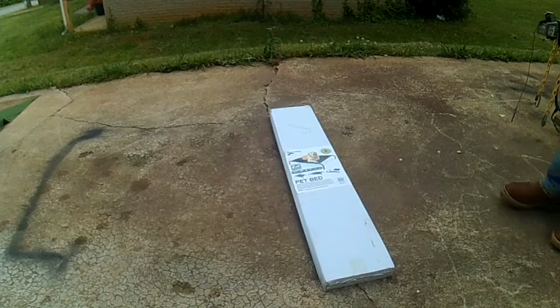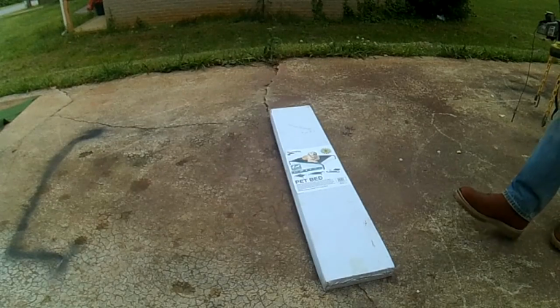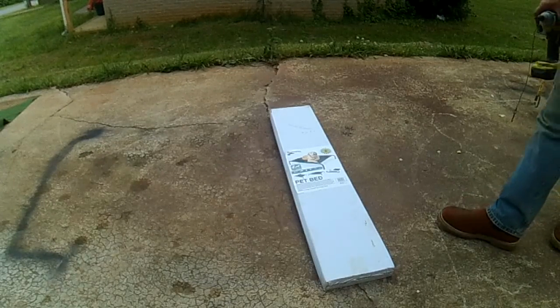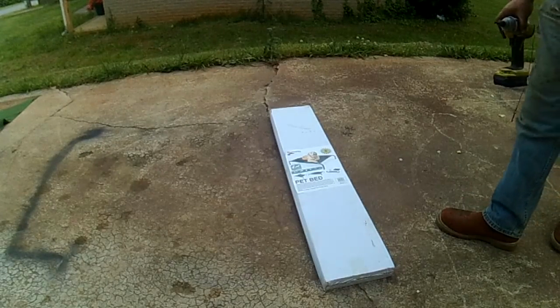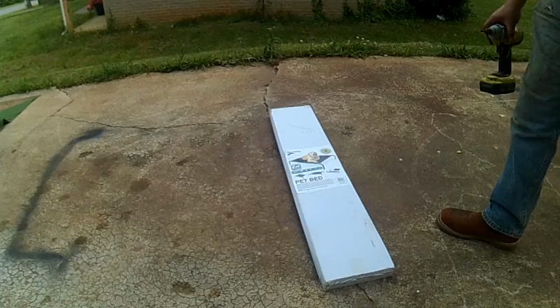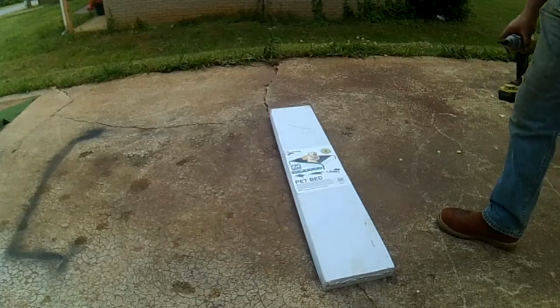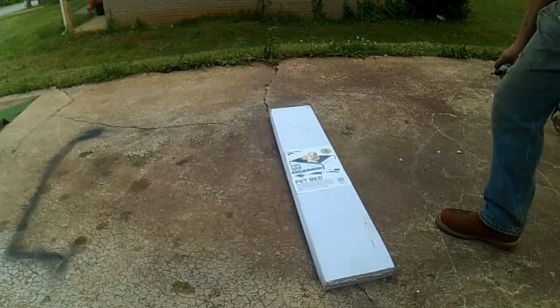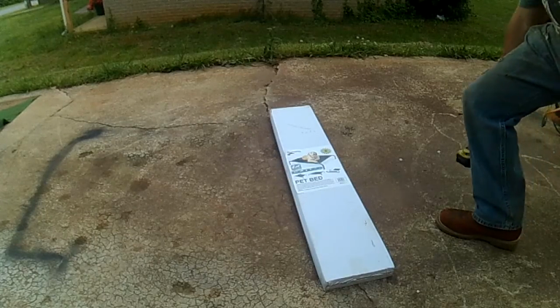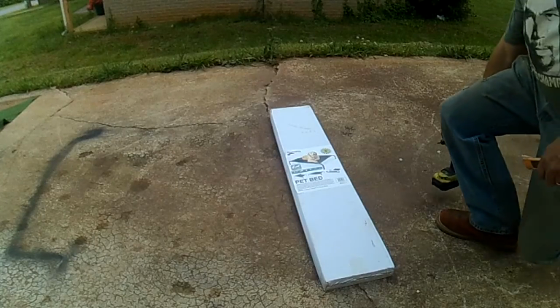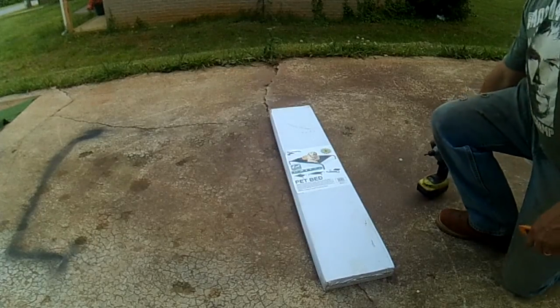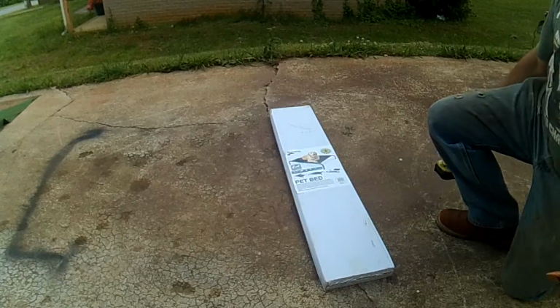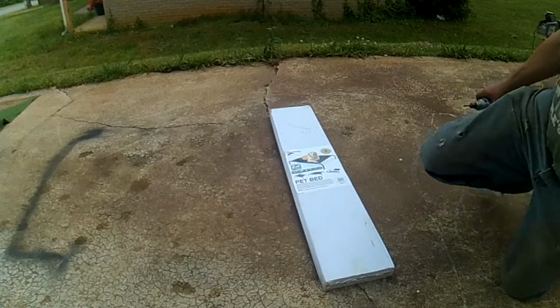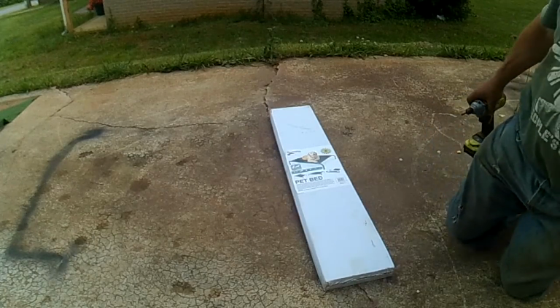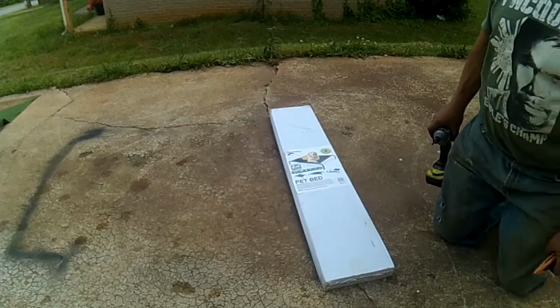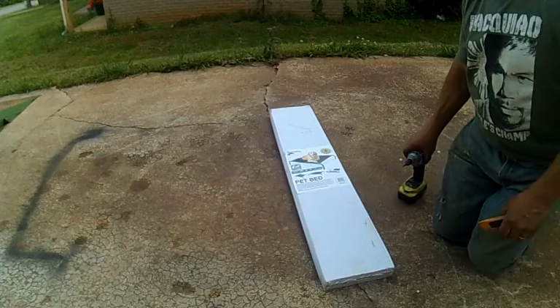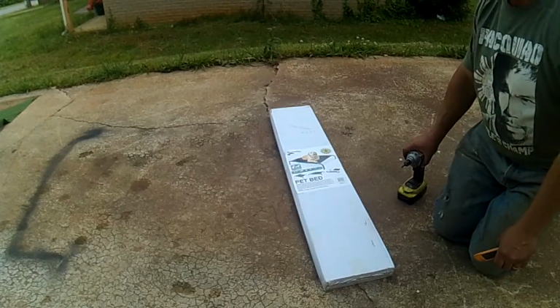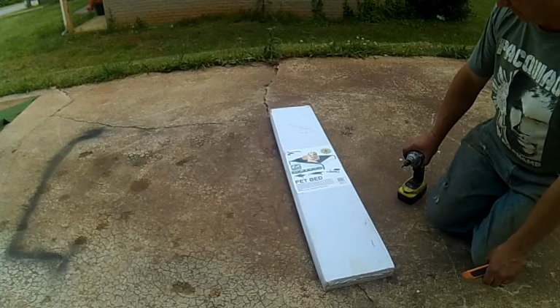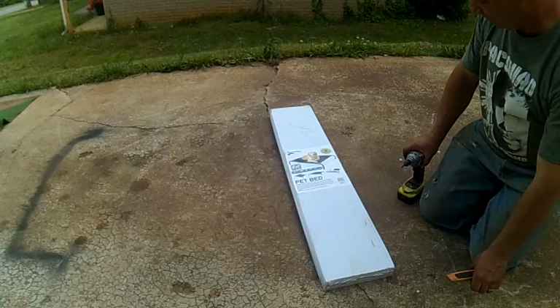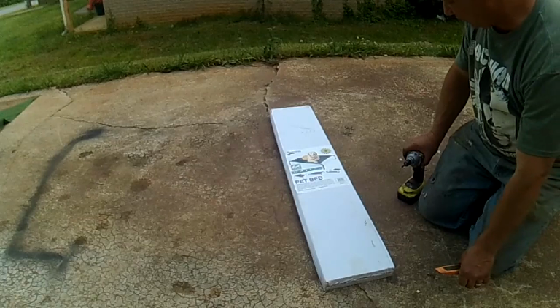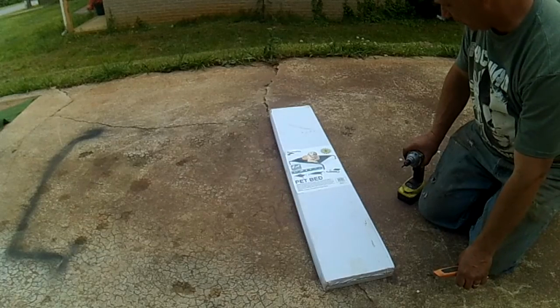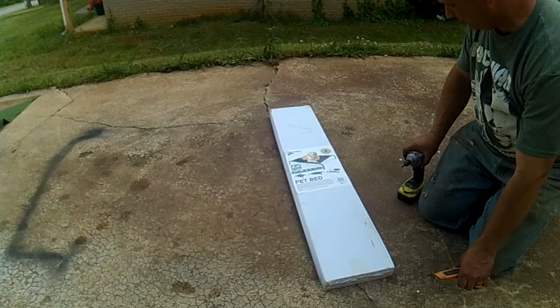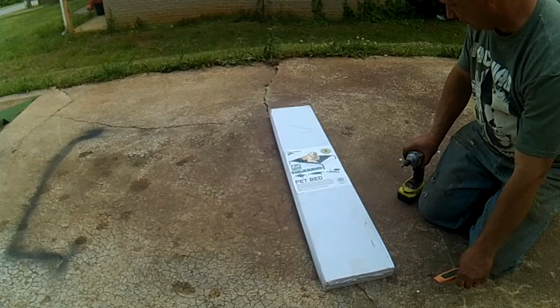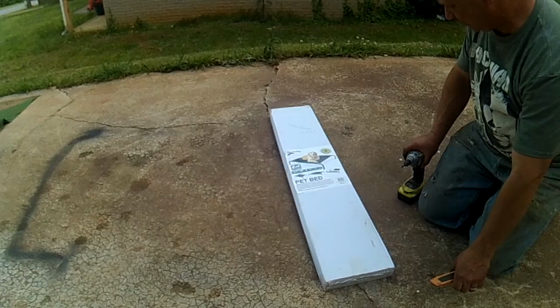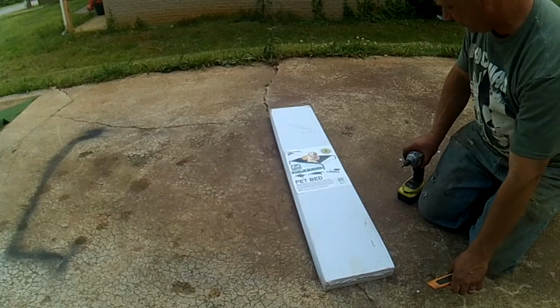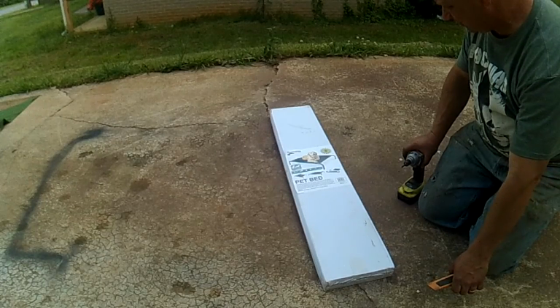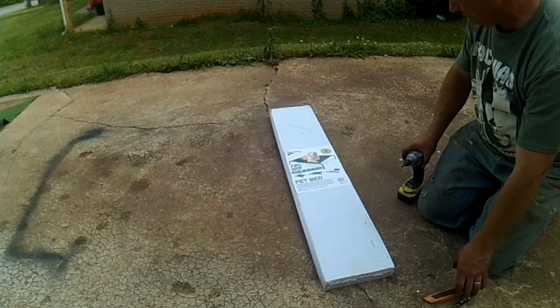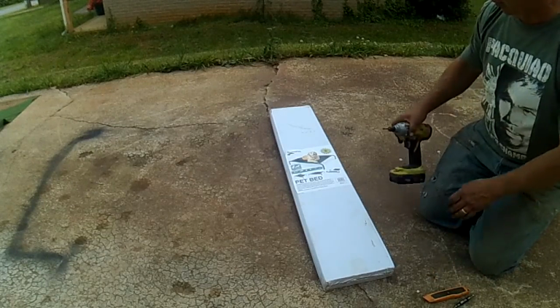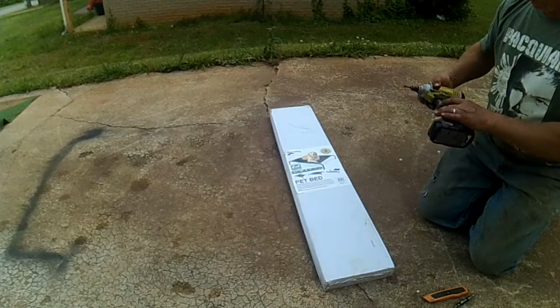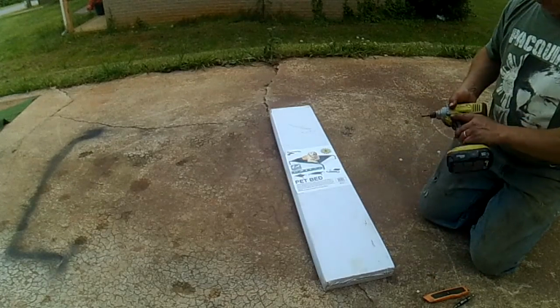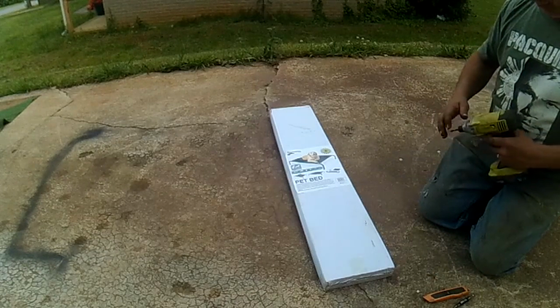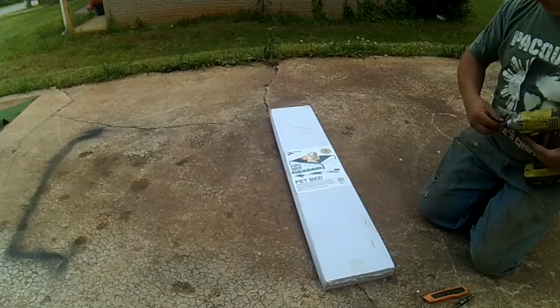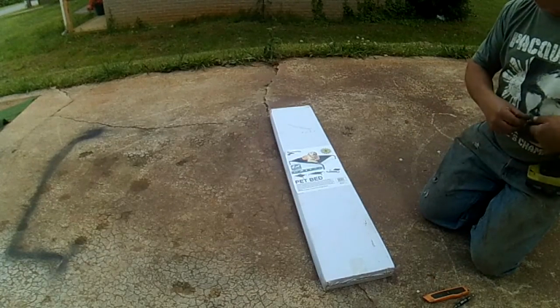I've got a few of these beds — these are dog beds — and I figured I'd put one together.